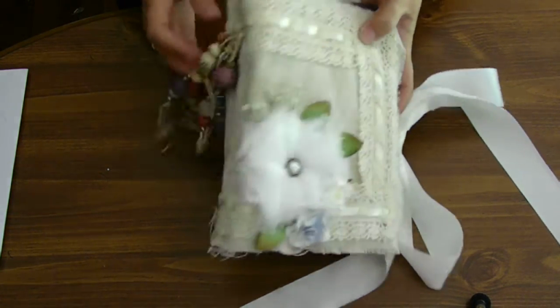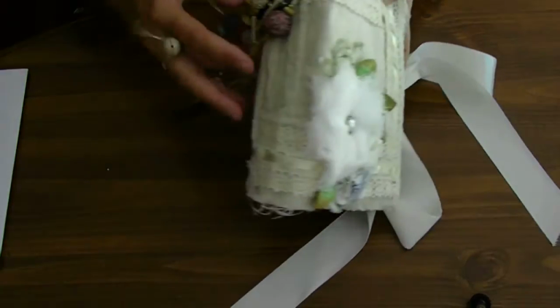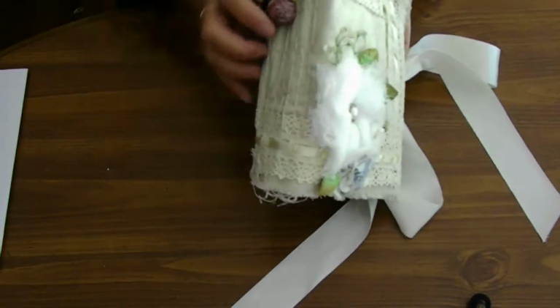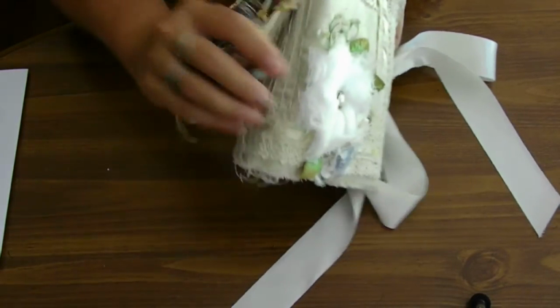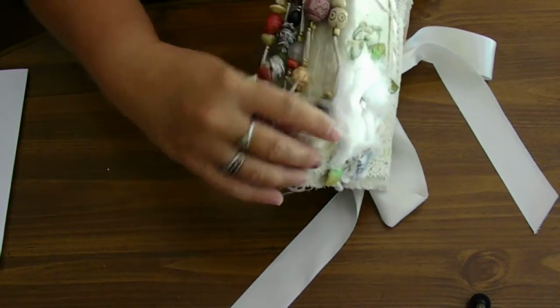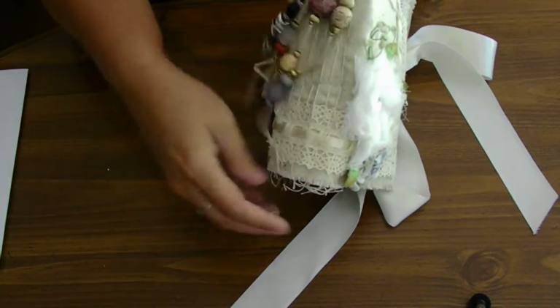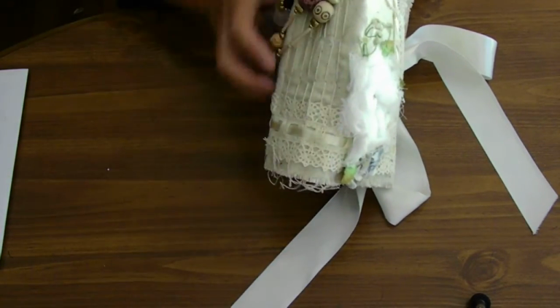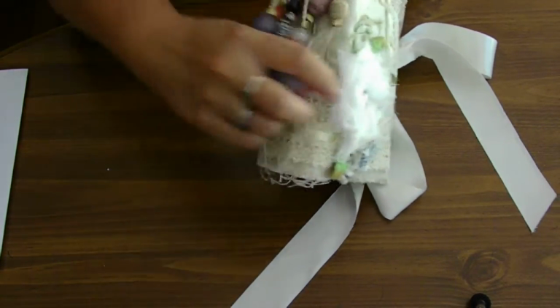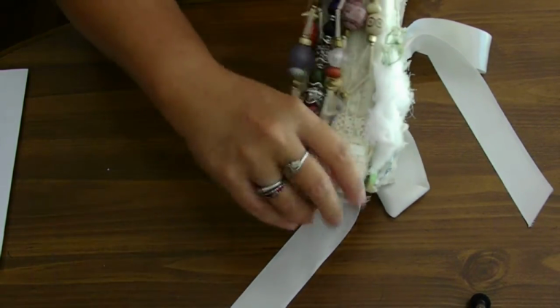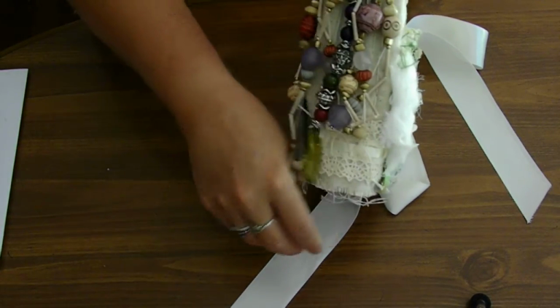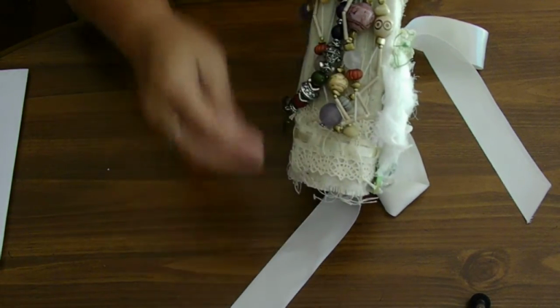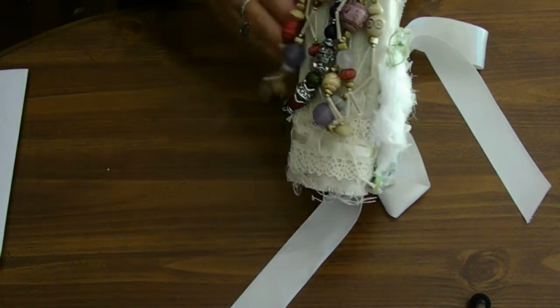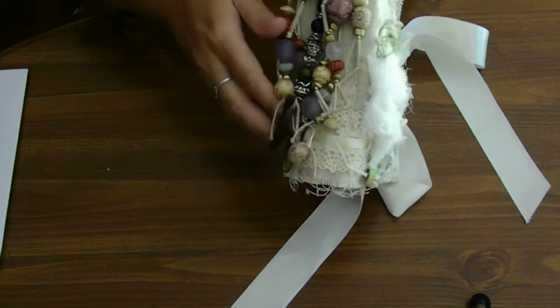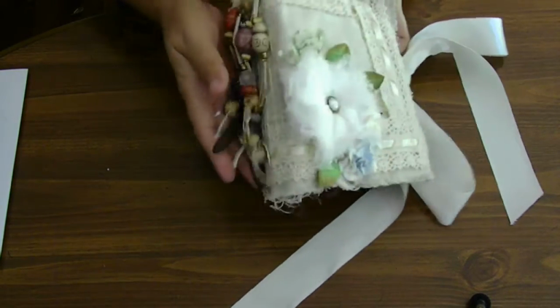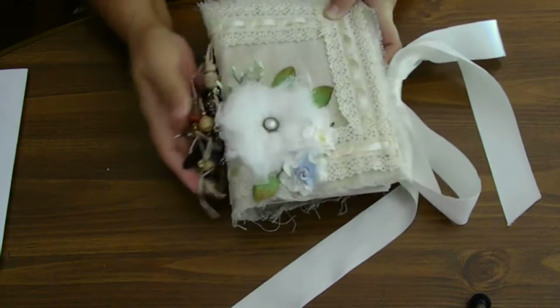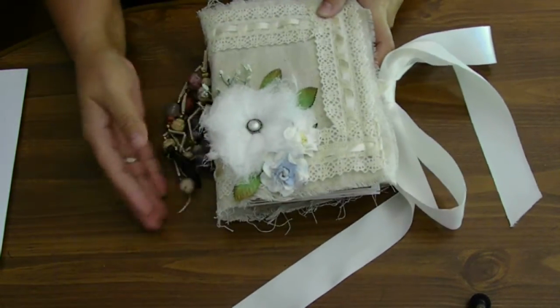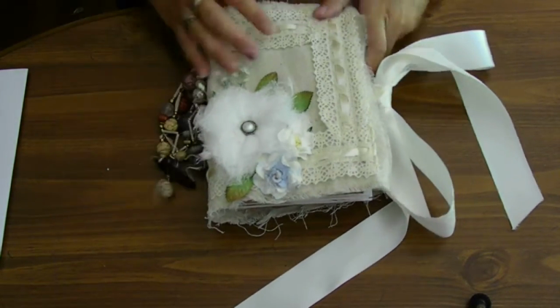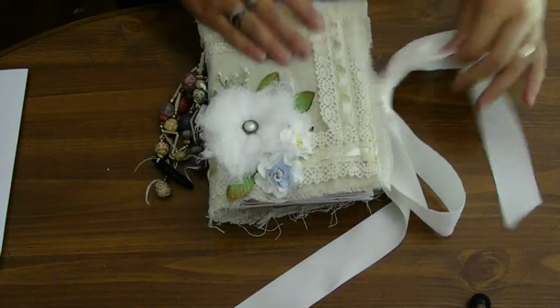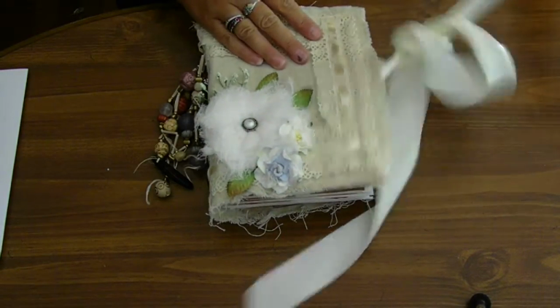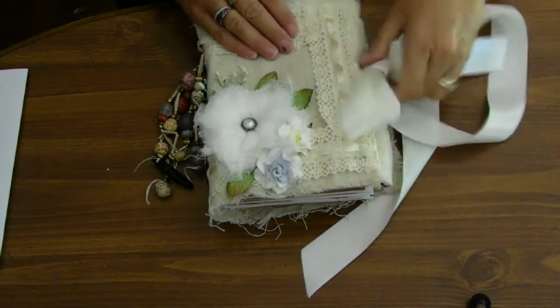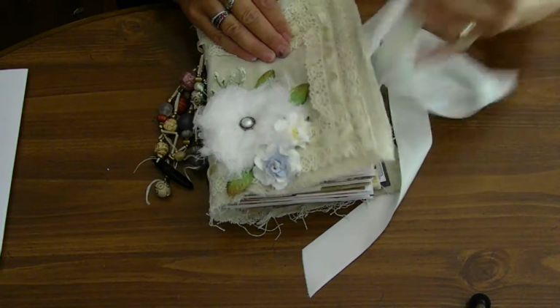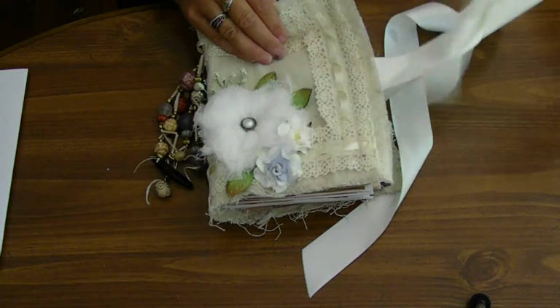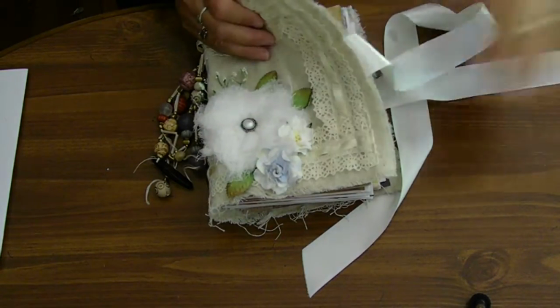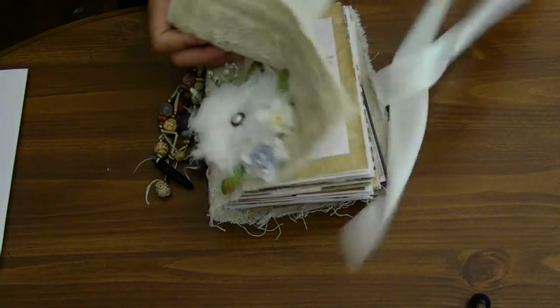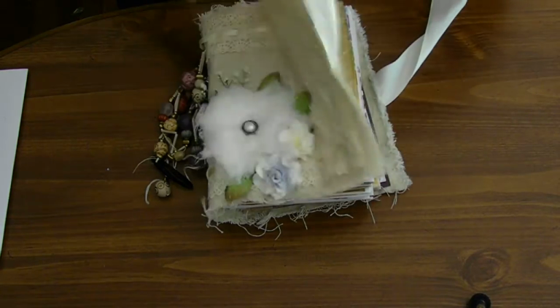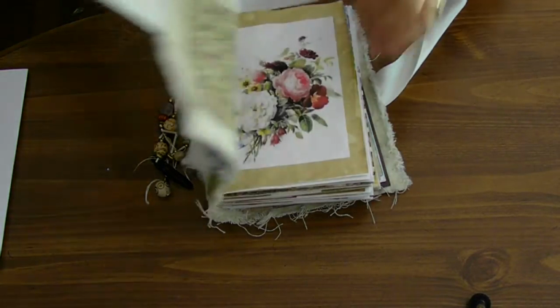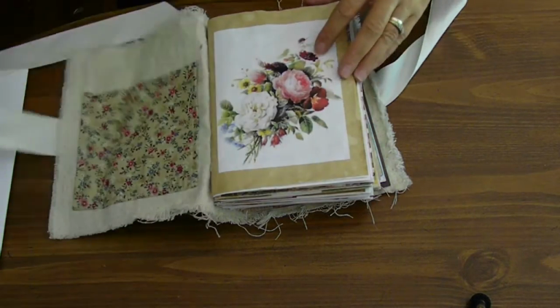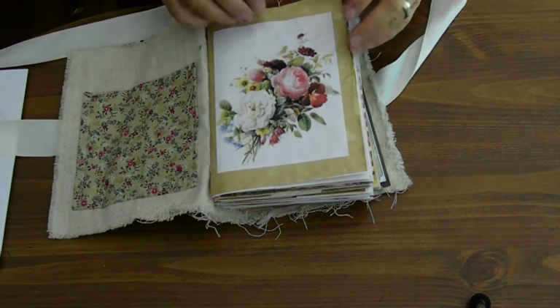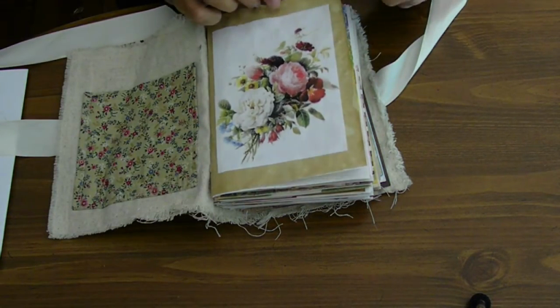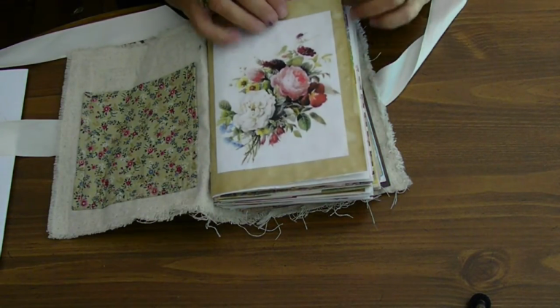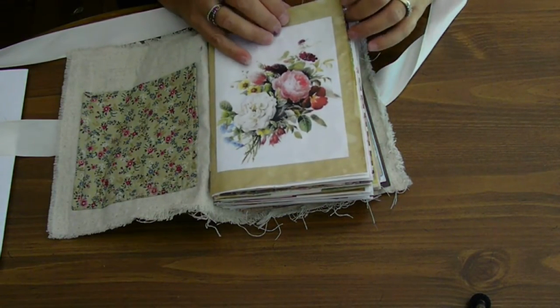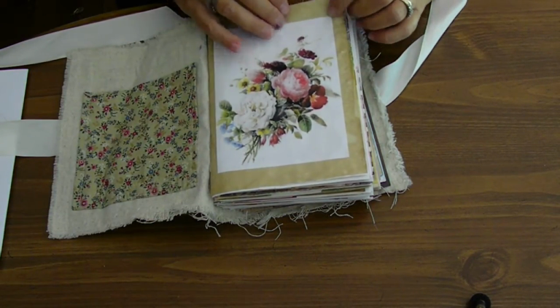I did decide to go ahead and put beads down the side on those strings, so that's what I did there. And then really quickly, I'll just flip through it and show you what I've done.